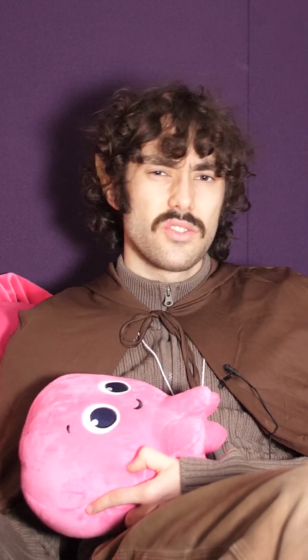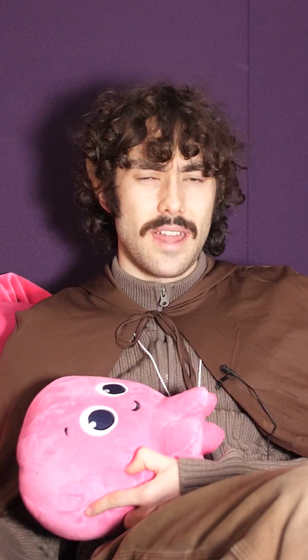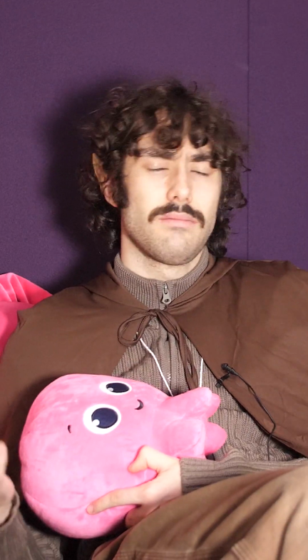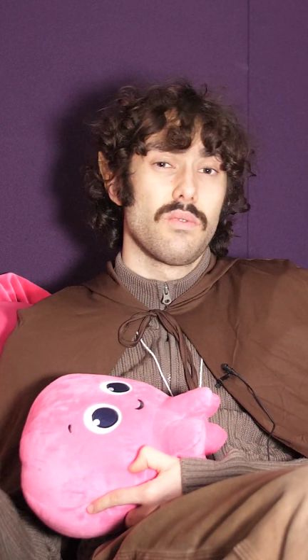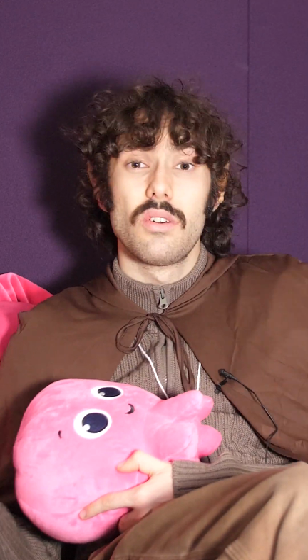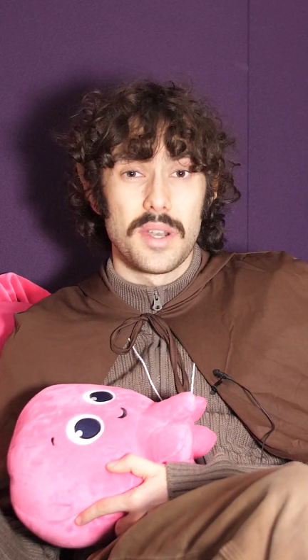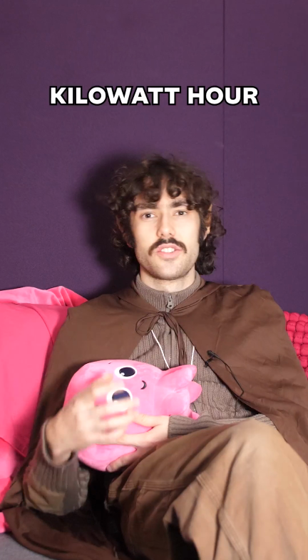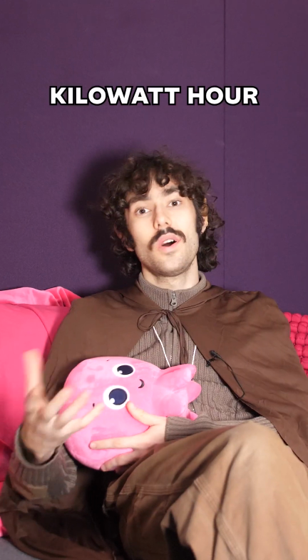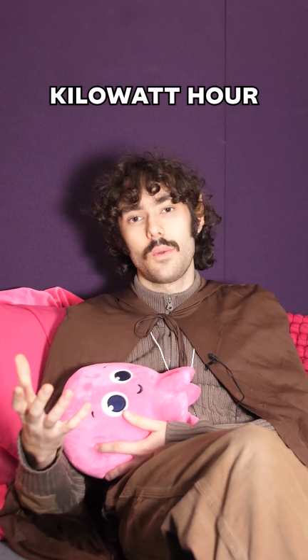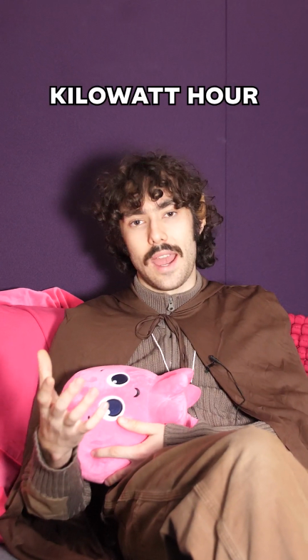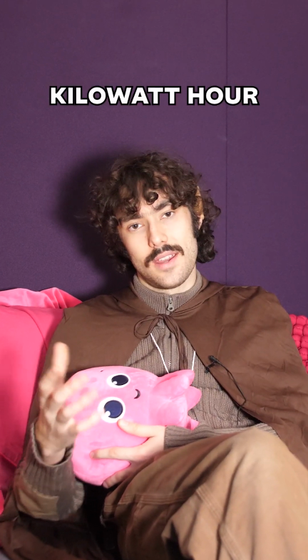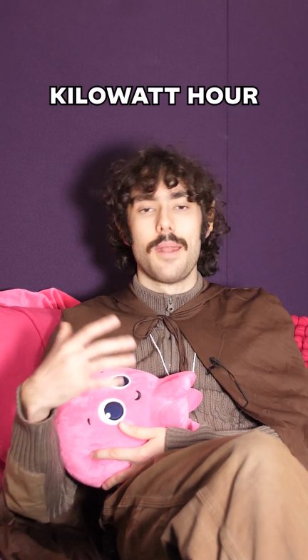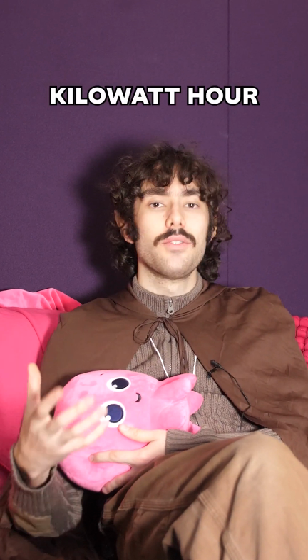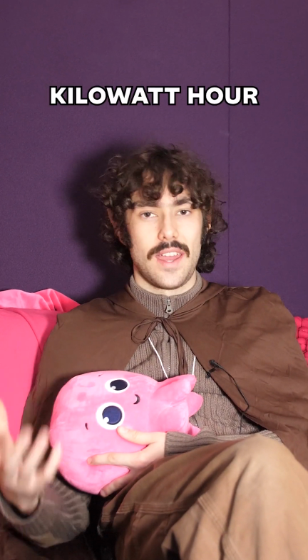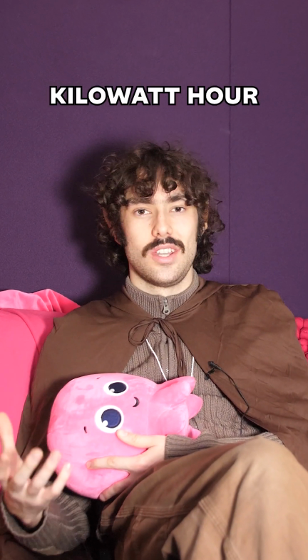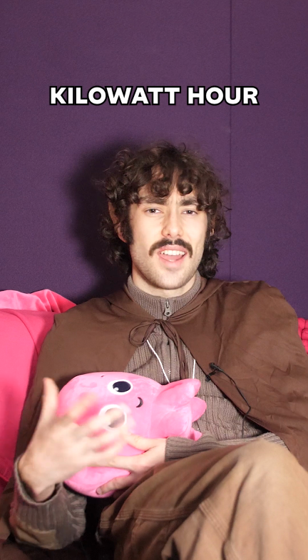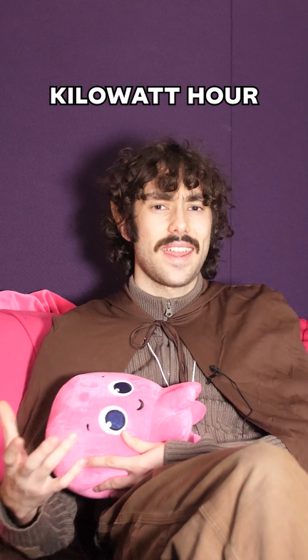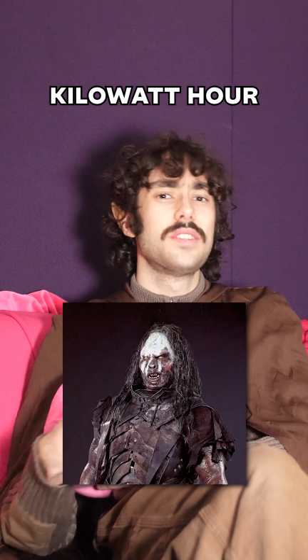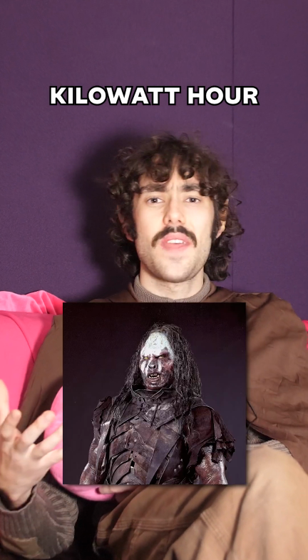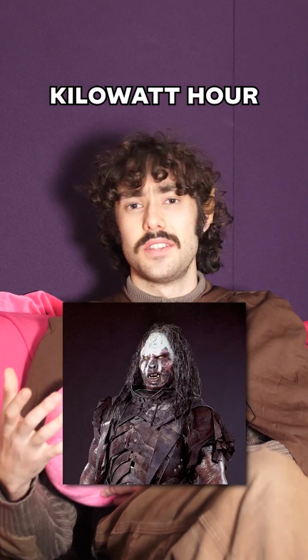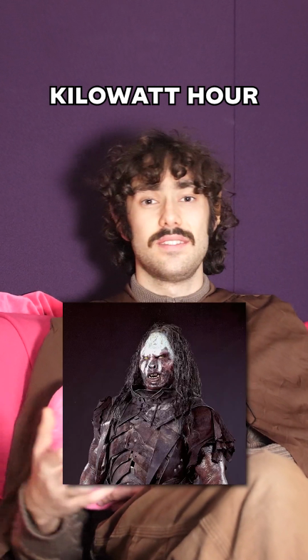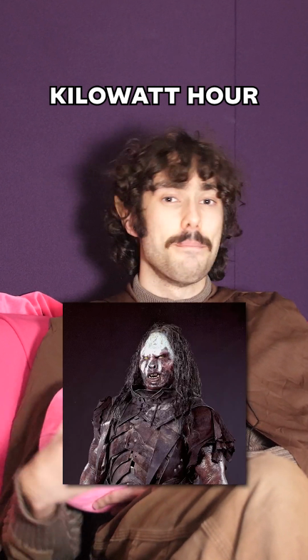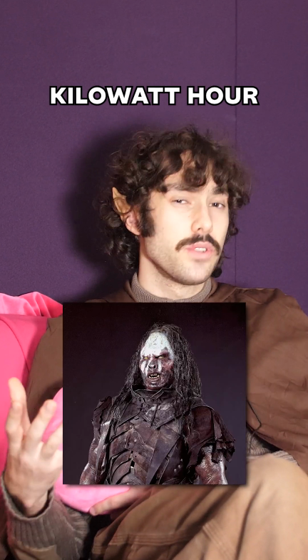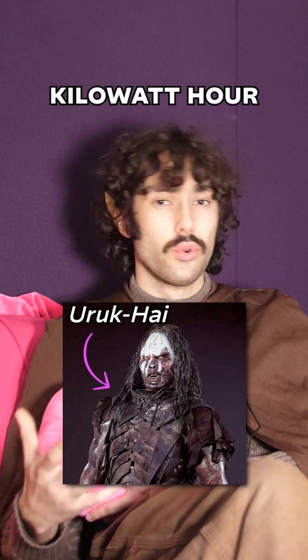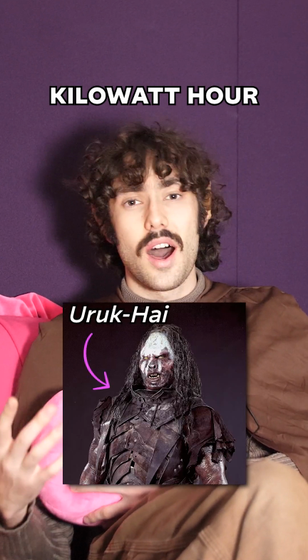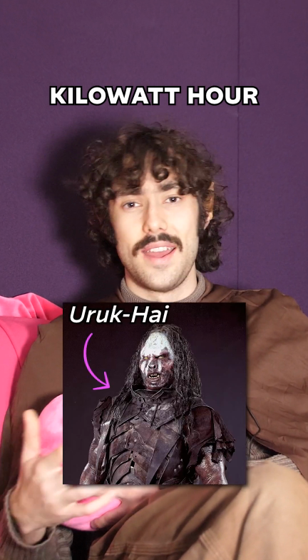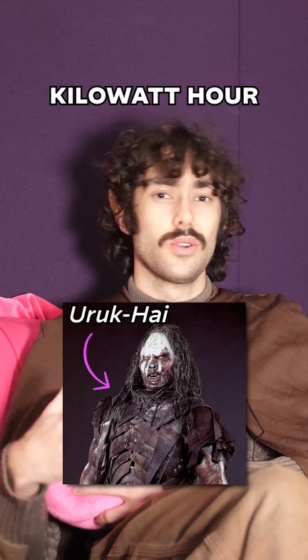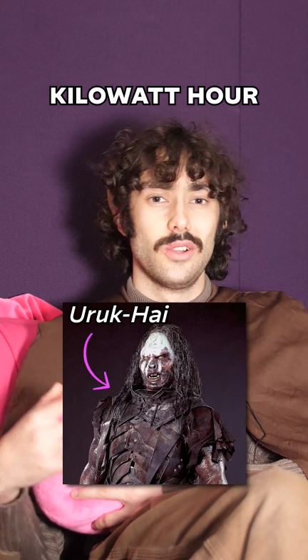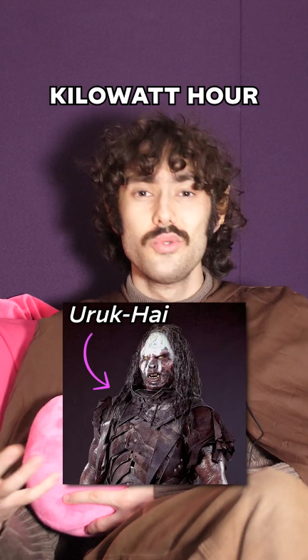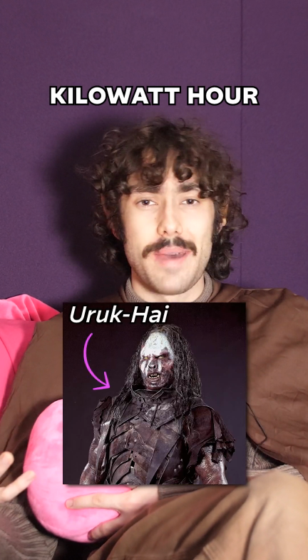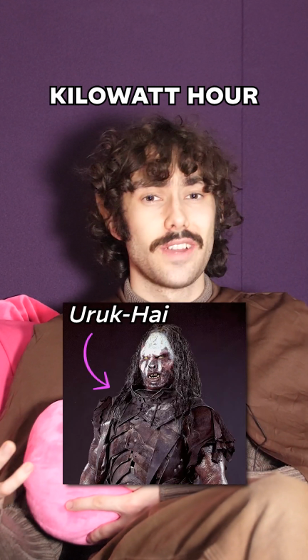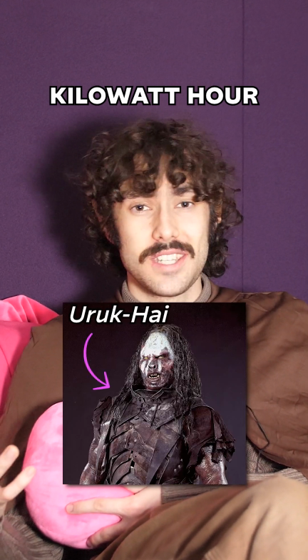Let's talk about it like we're in Lord of the Rings. One kilowatt hour is an amount of energy — kind of like how 10,000 is the amount of Uruk-hai it took to lose the Battle of Helm's Deep.